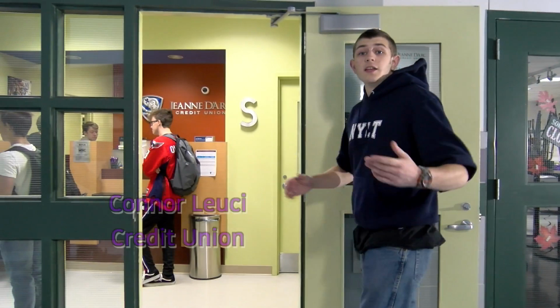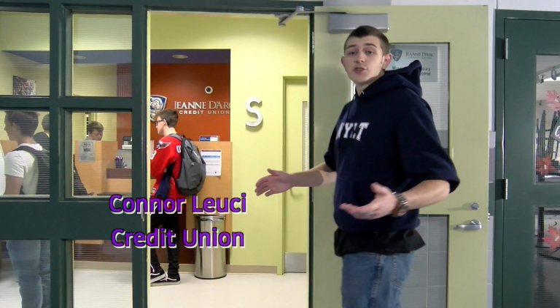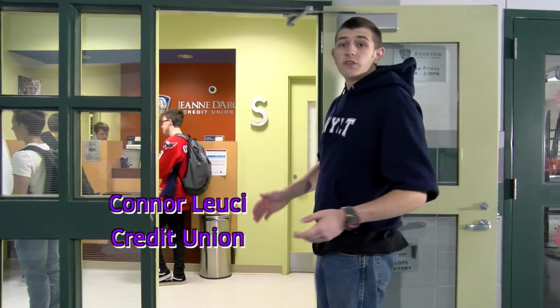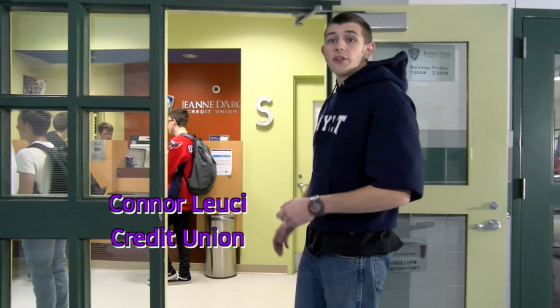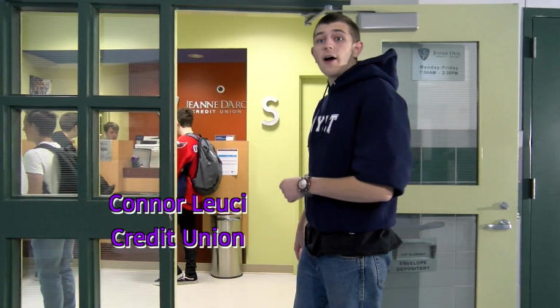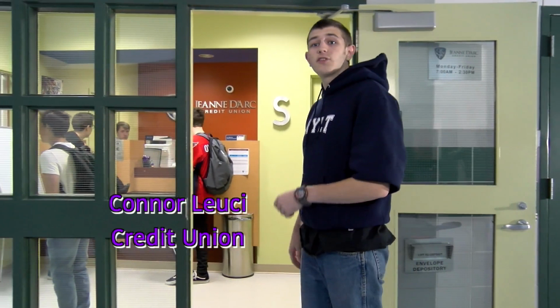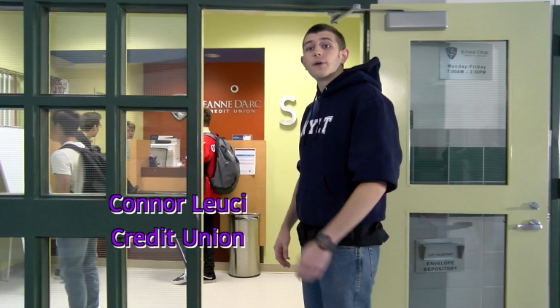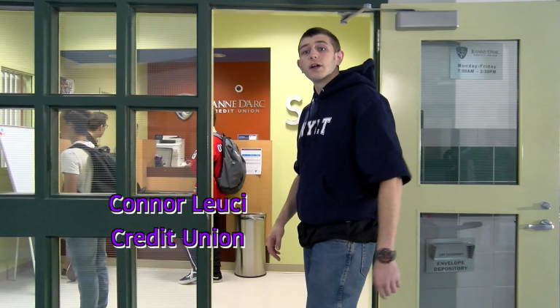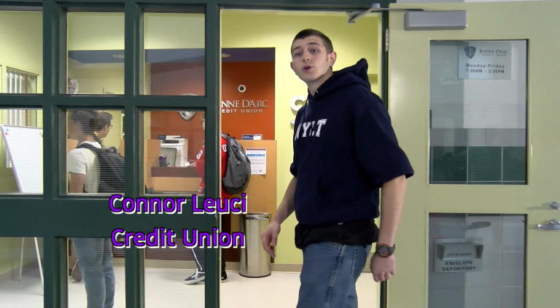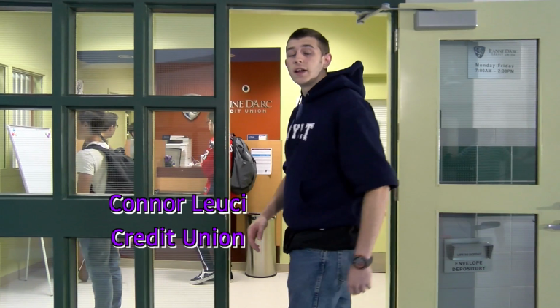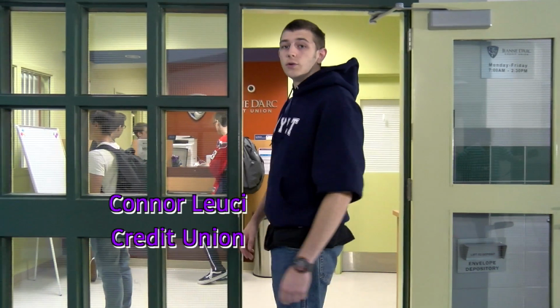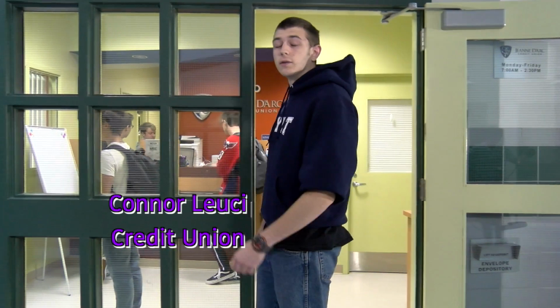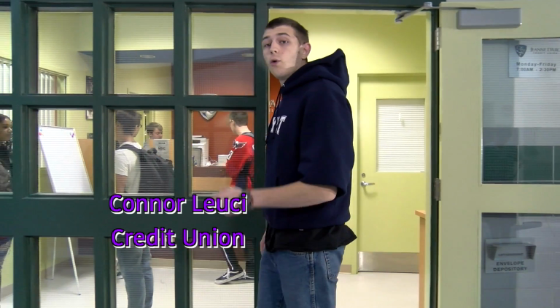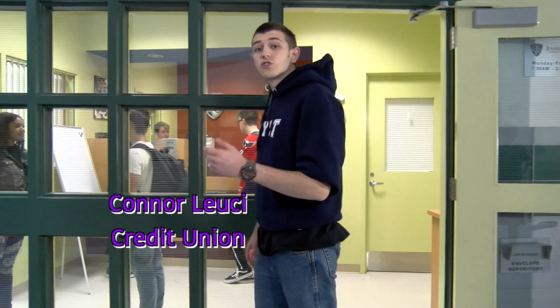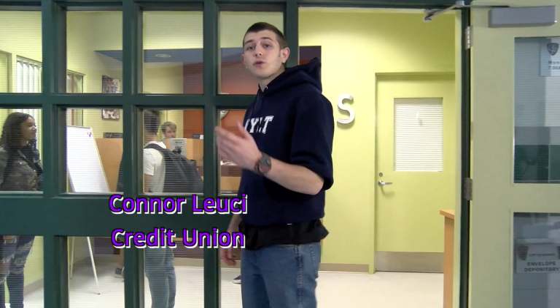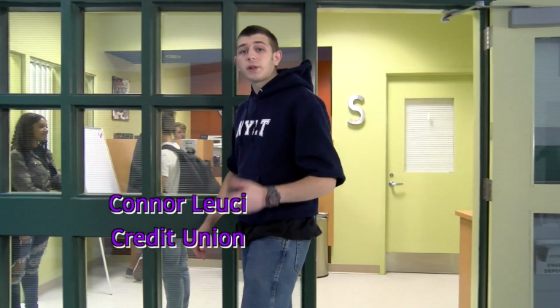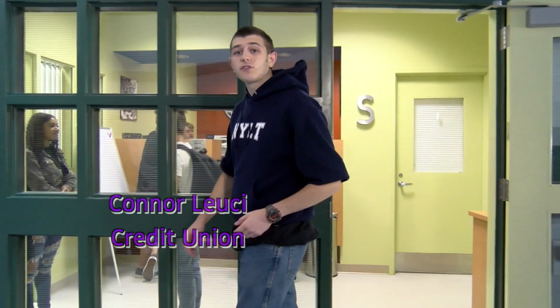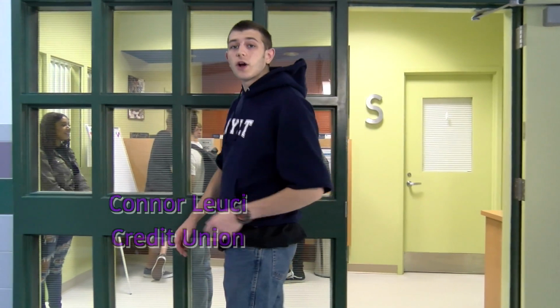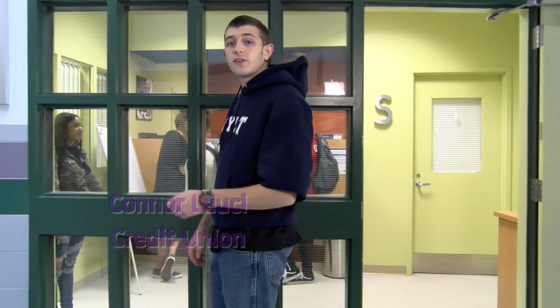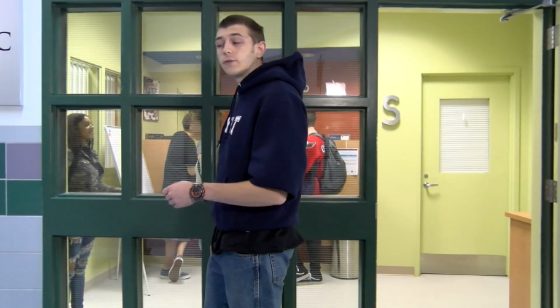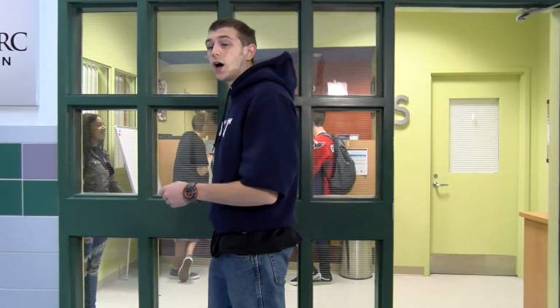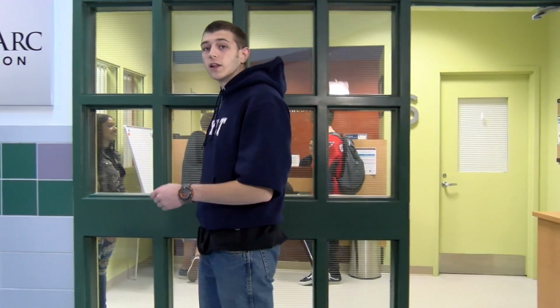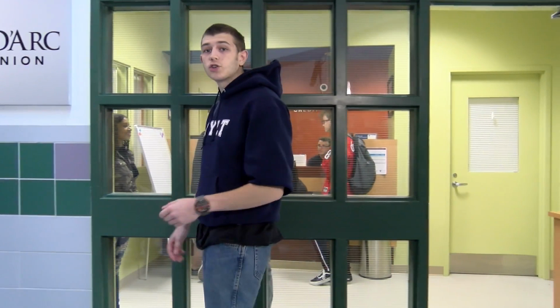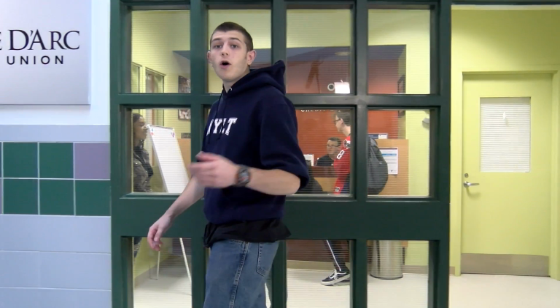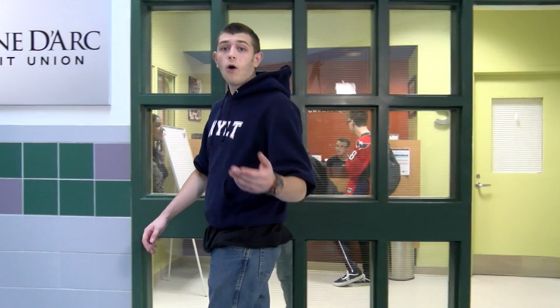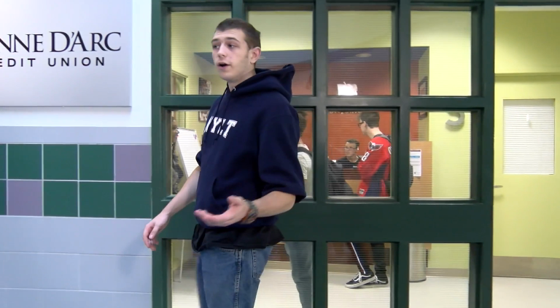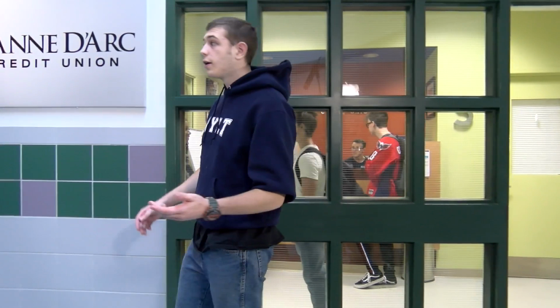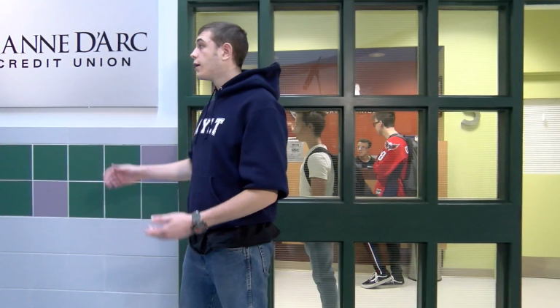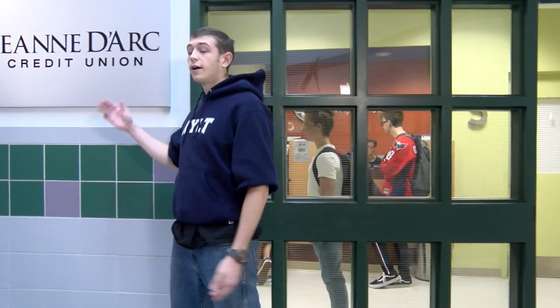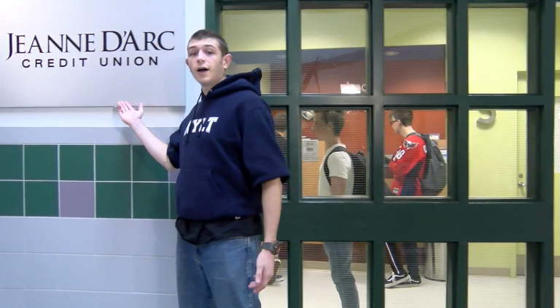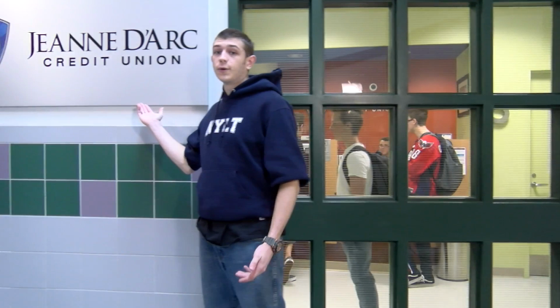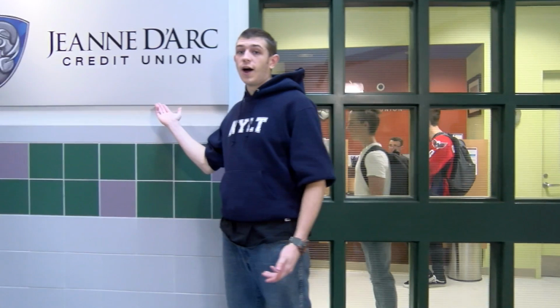Nashville South now has our very own credit union, which is a great place to start saving for college or a new car.